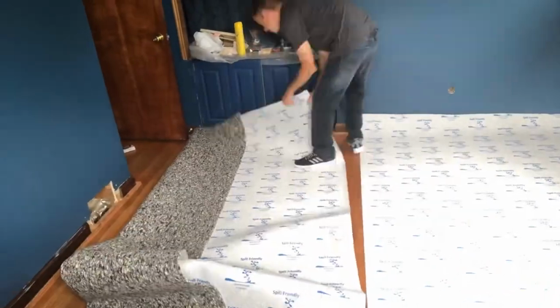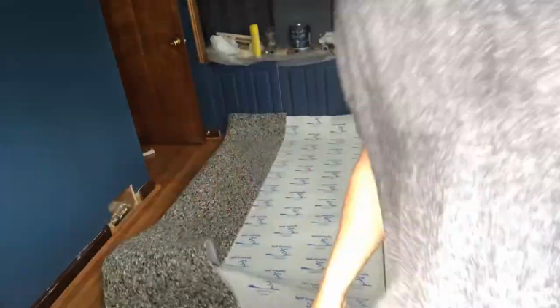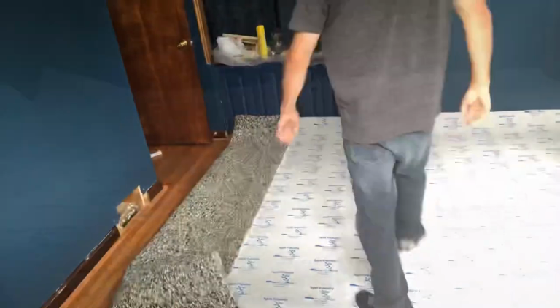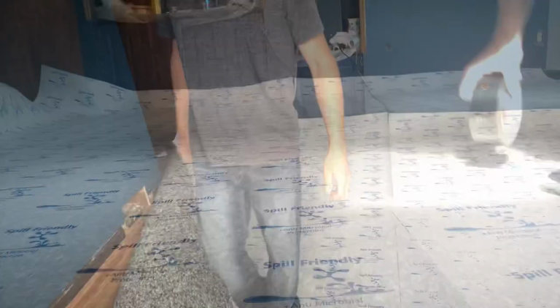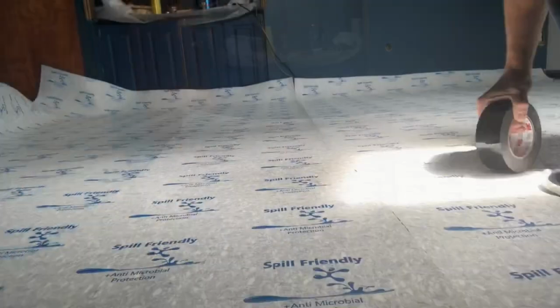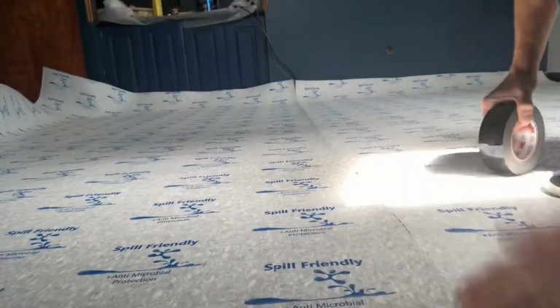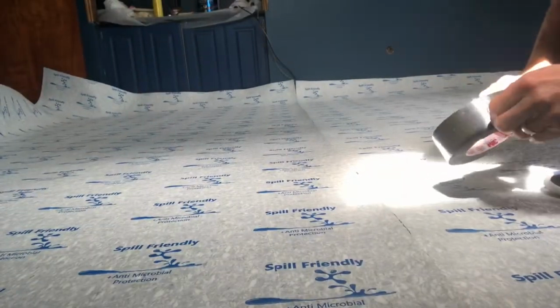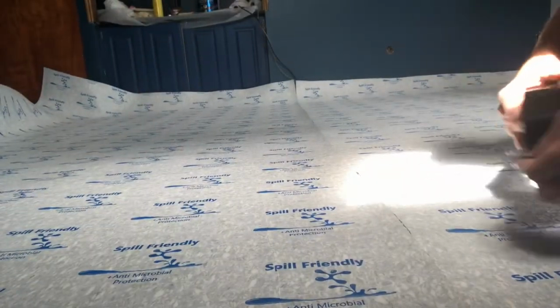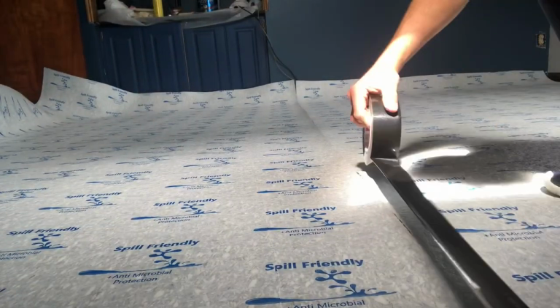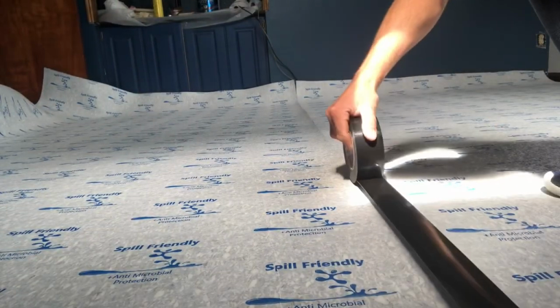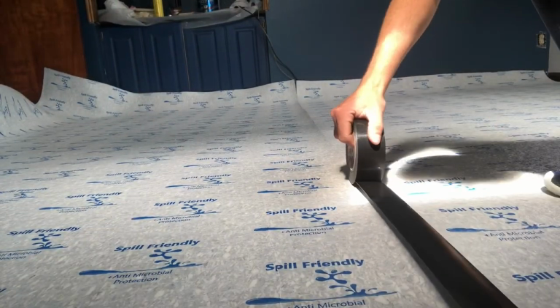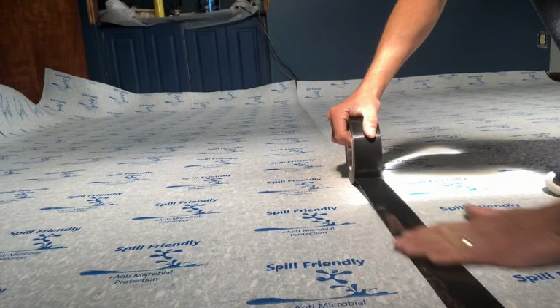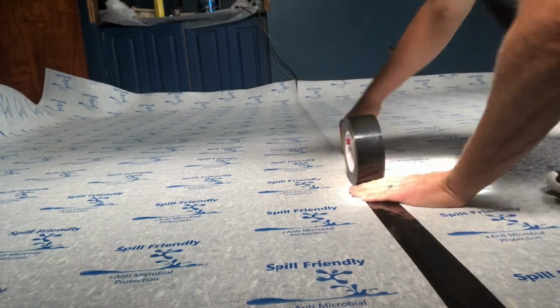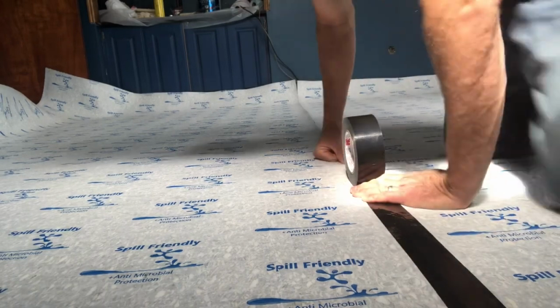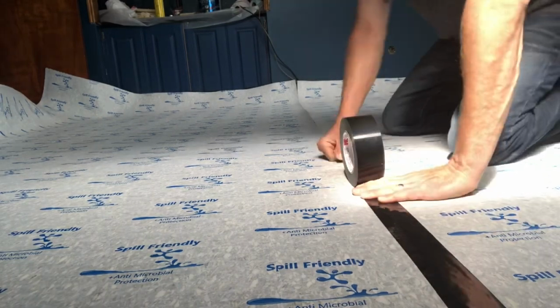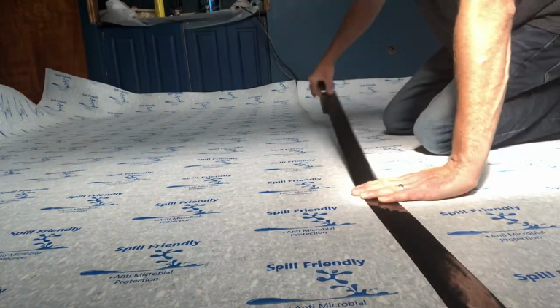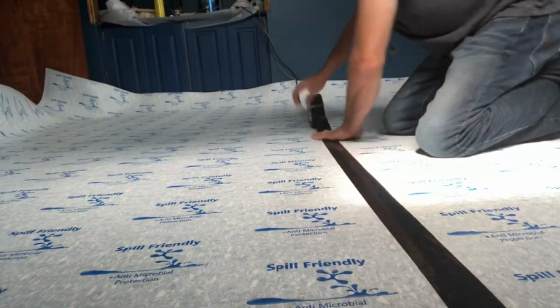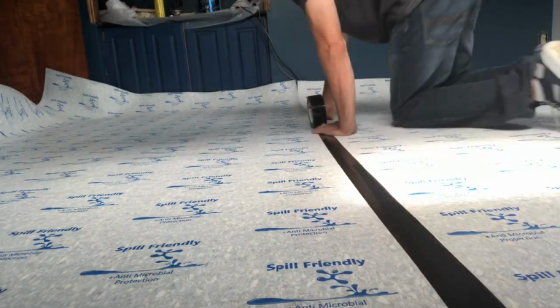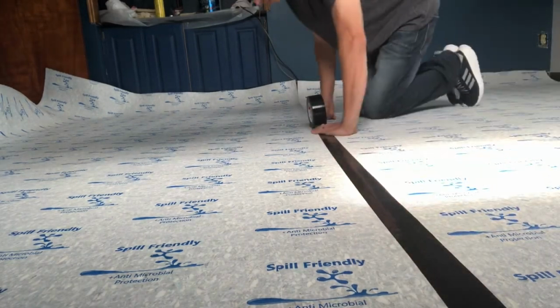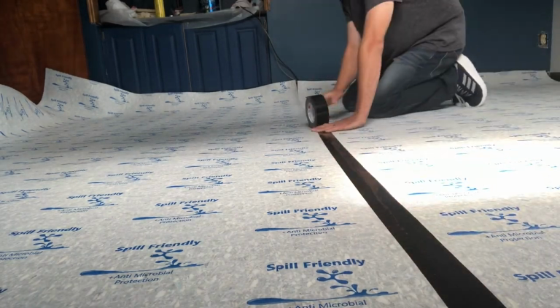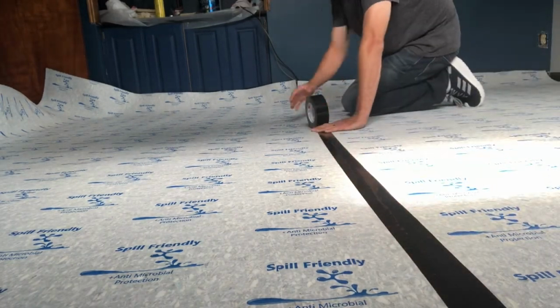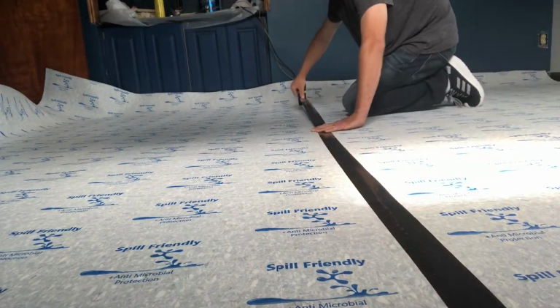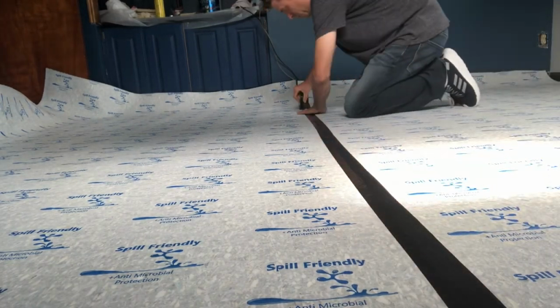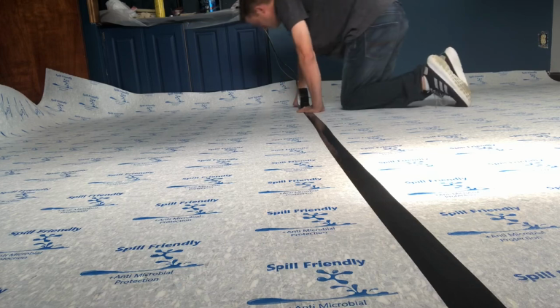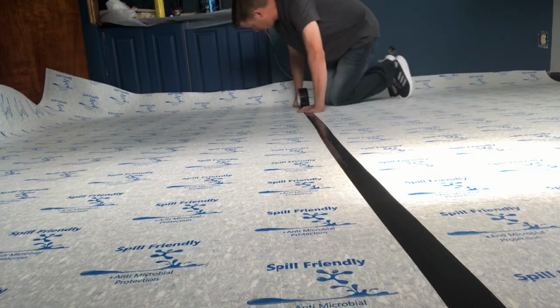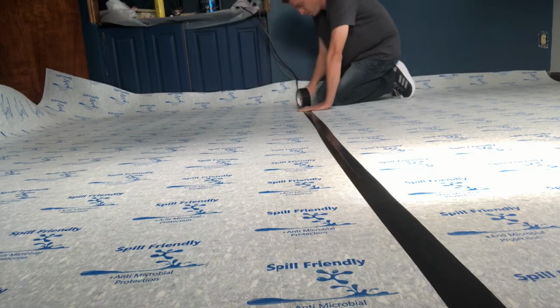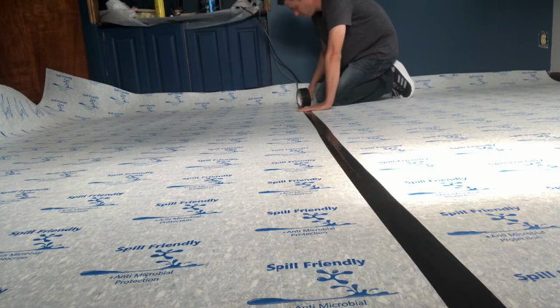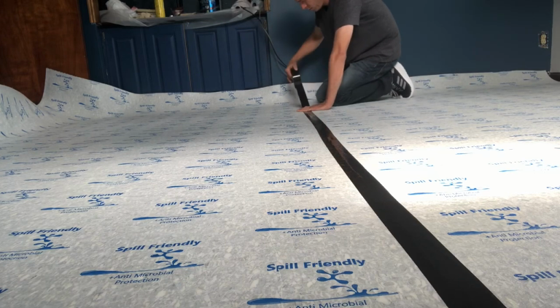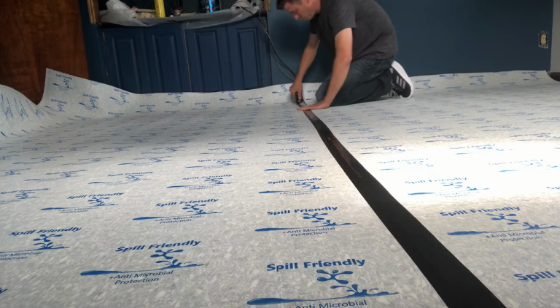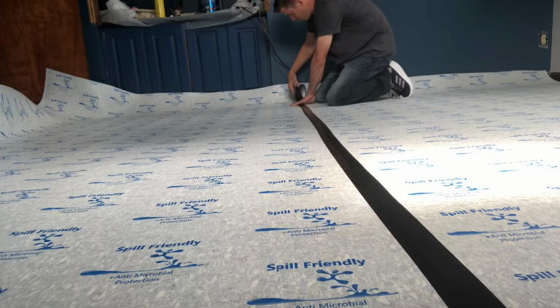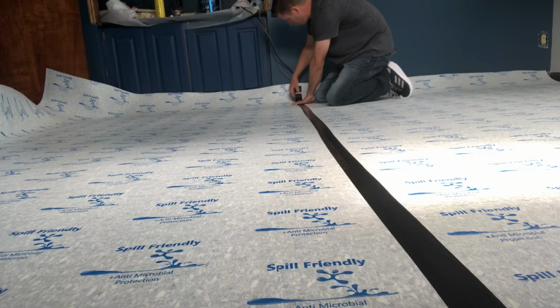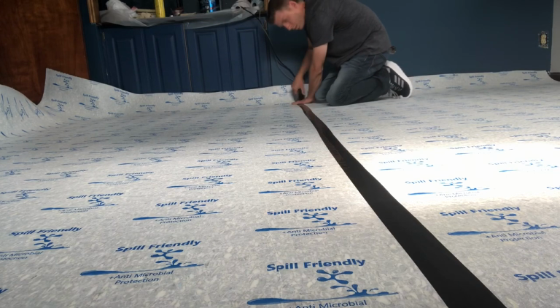It's Carpet Mike here from CarpetExpertBlueprint.com and just know there are tons of slick resources in the description directly below this video. Not going to get into it here but go ahead and check those out right after this video — it will change your life.